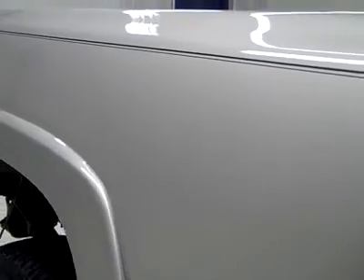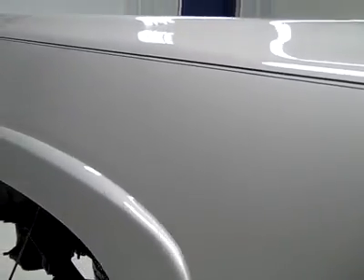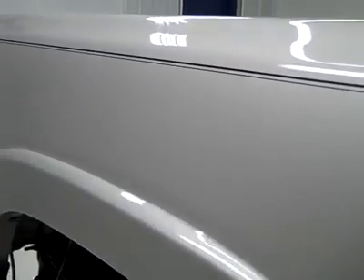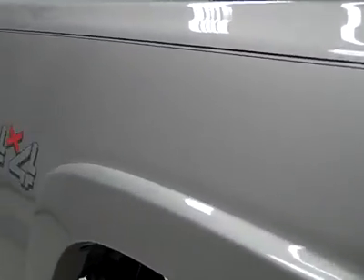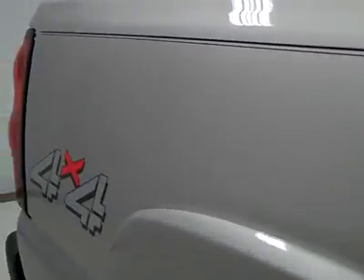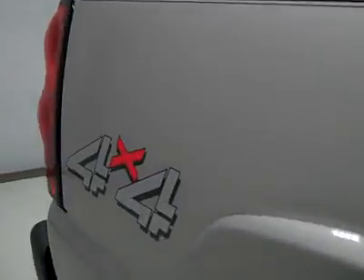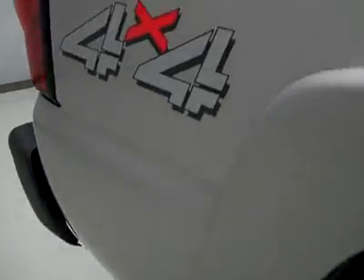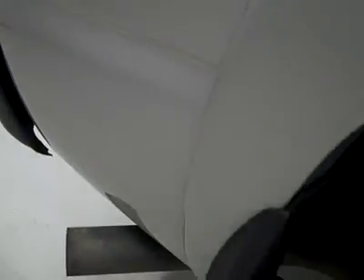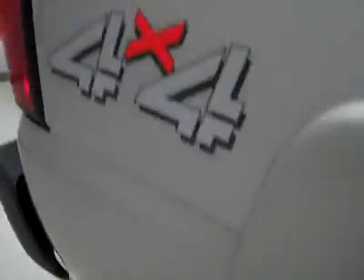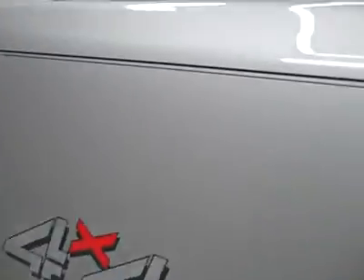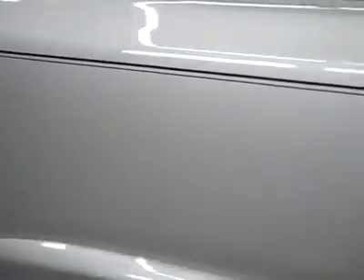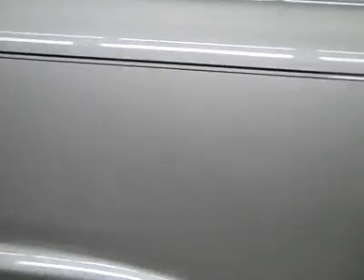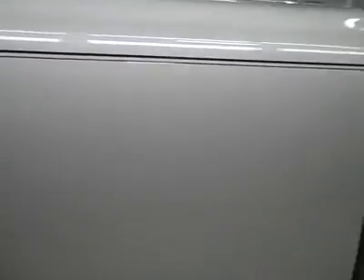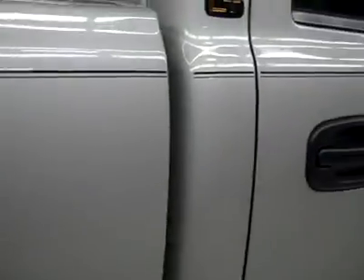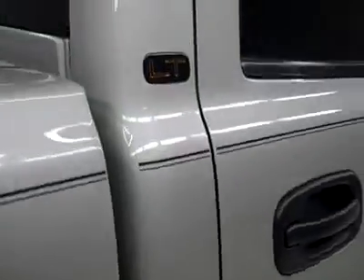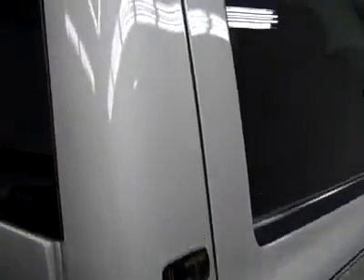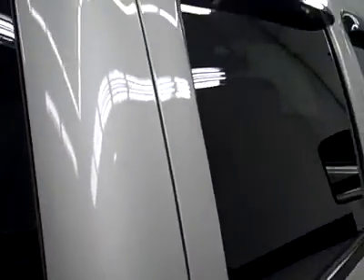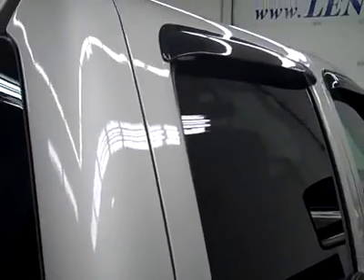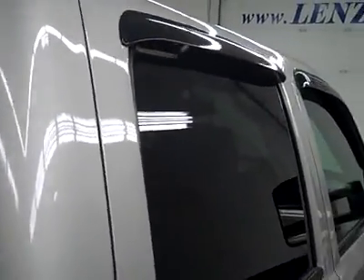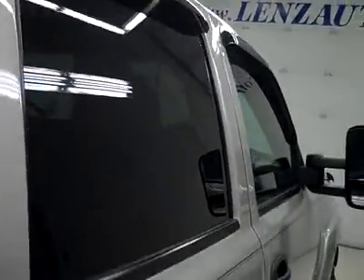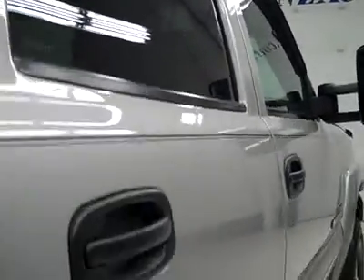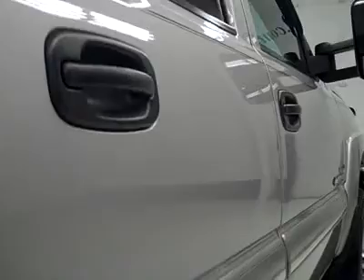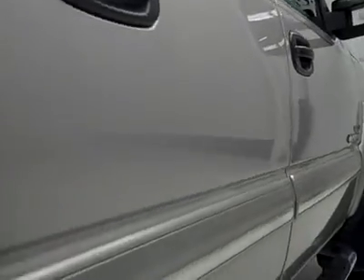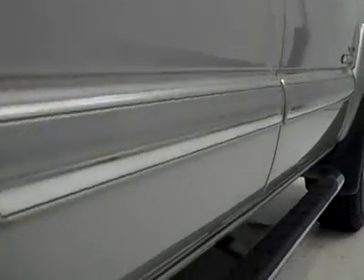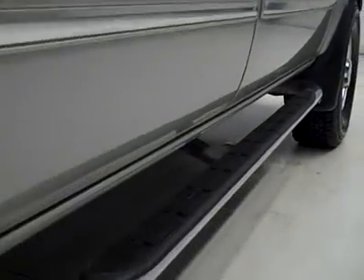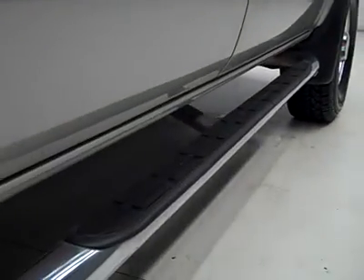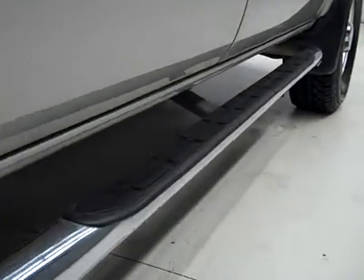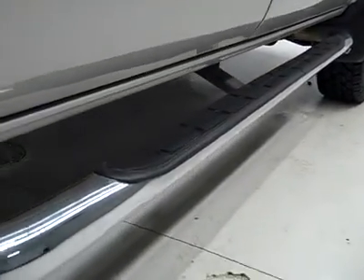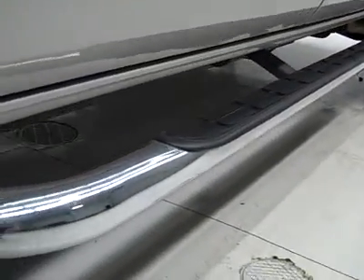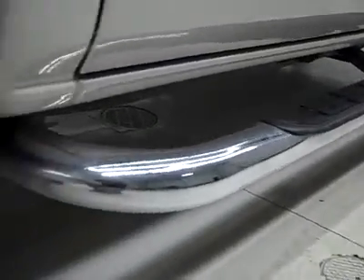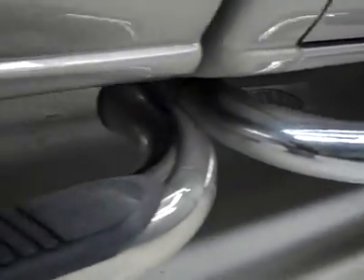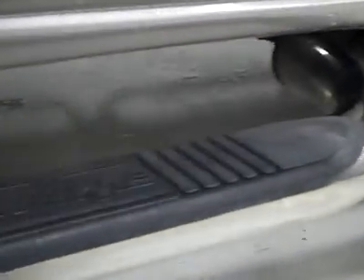We take these videos so if you are far away, or even if you're close by and you just can't make the trip down, but you're still interested in the truck, you can watch a full three-minute video and look at over 27 photos, and hopefully get a really good idea of the overall condition of the truck.